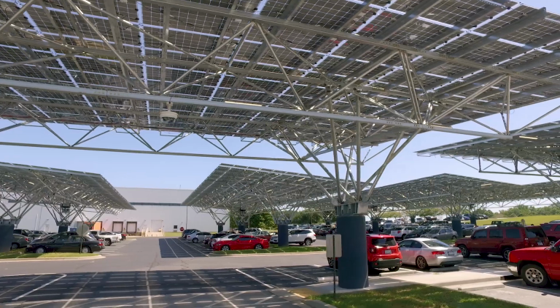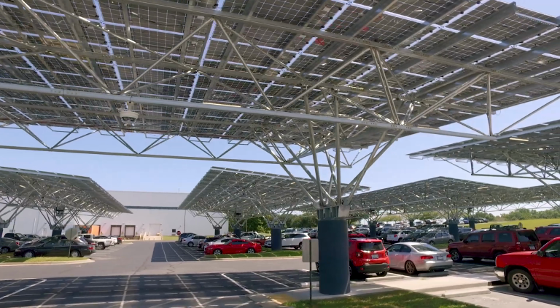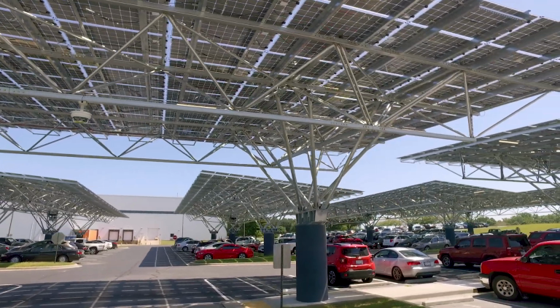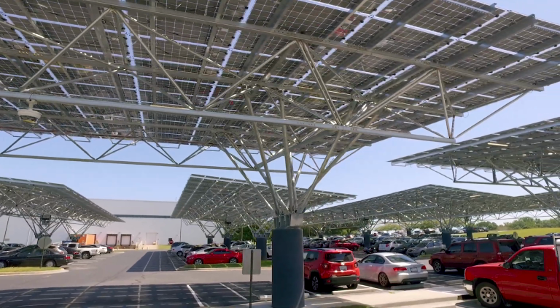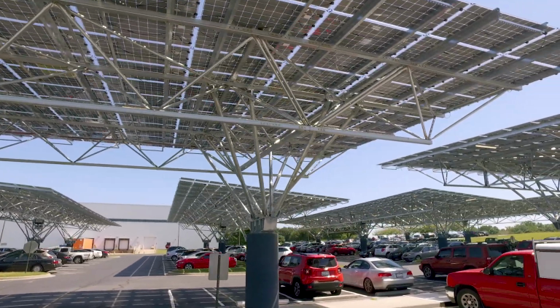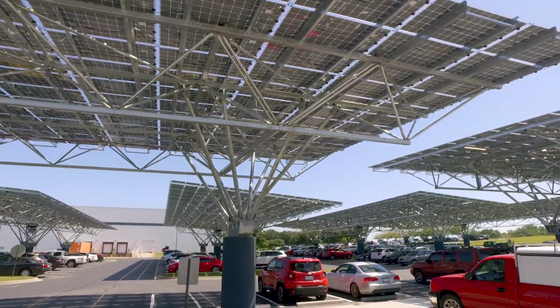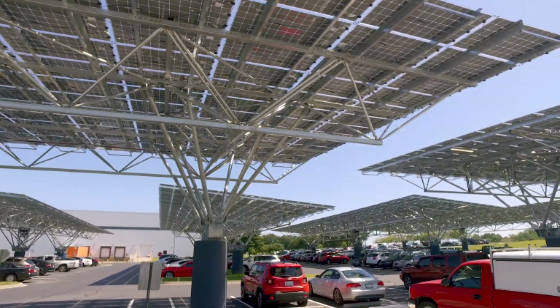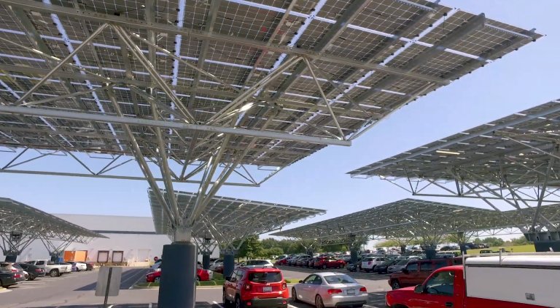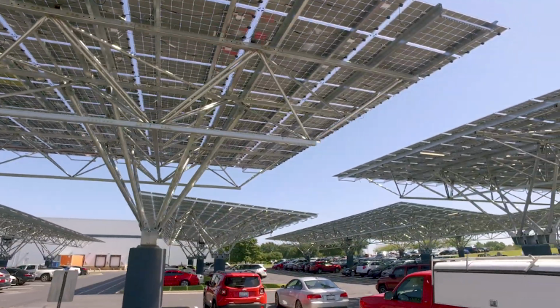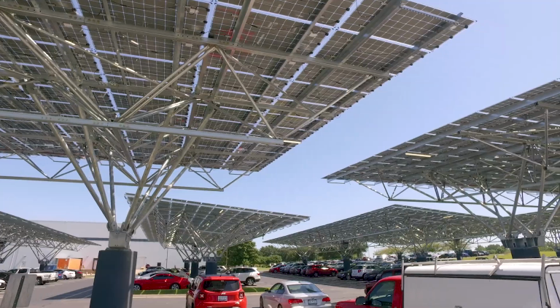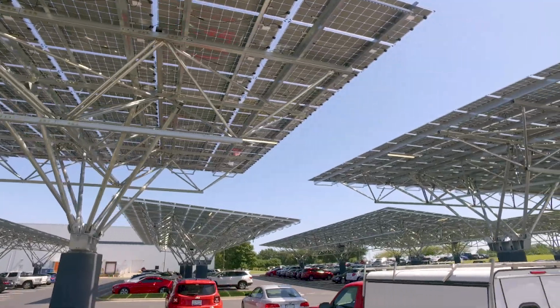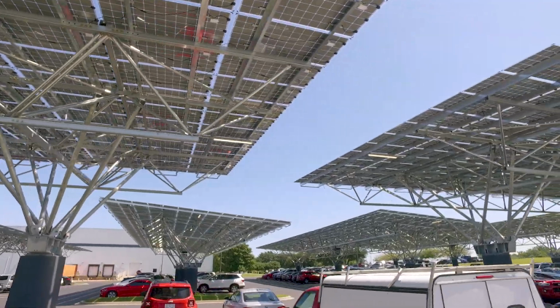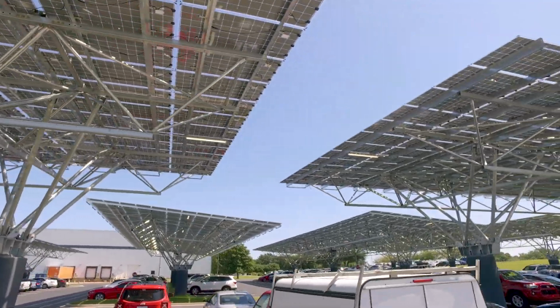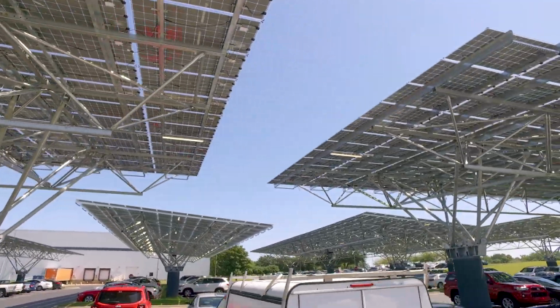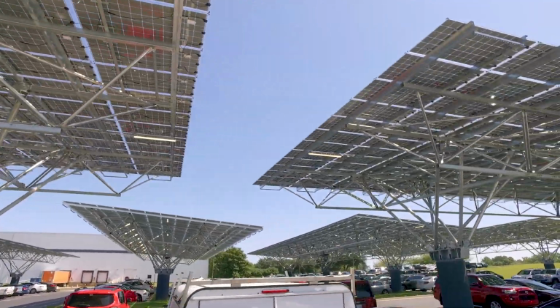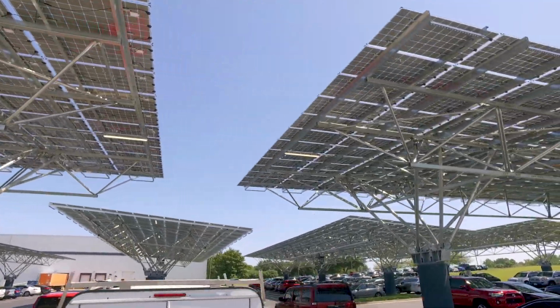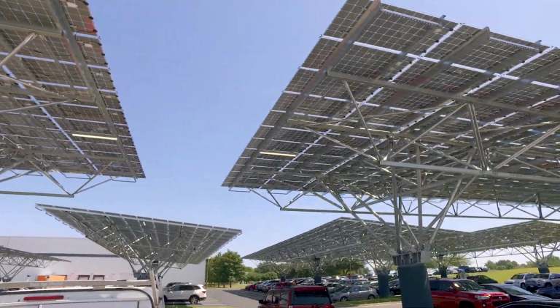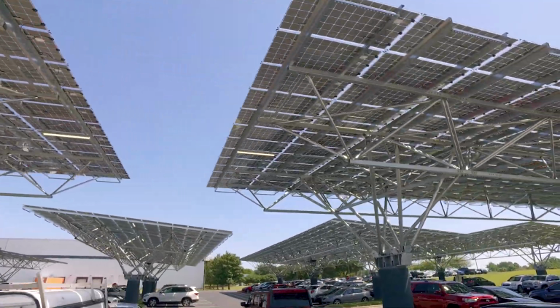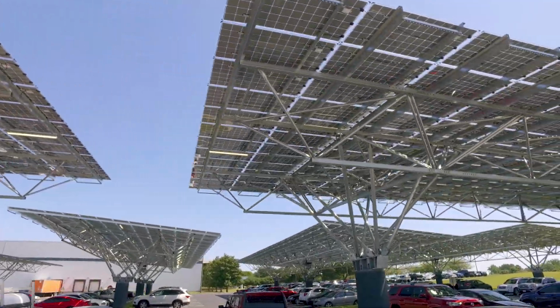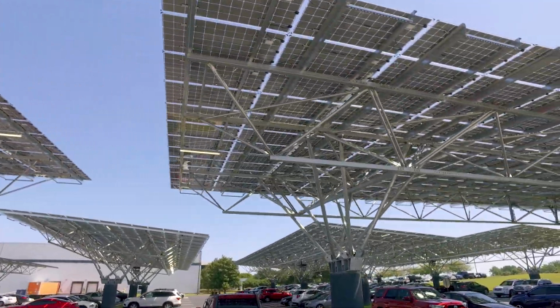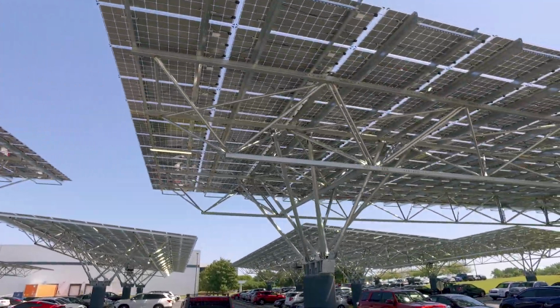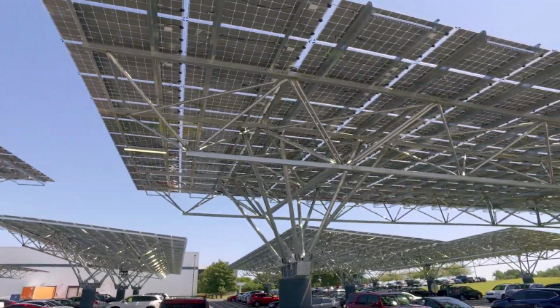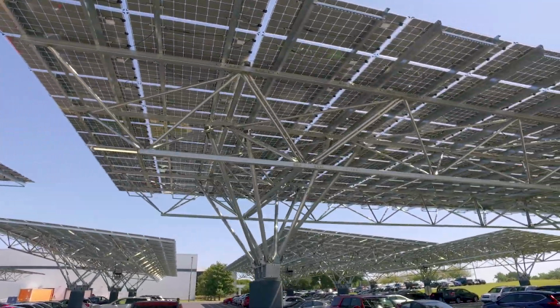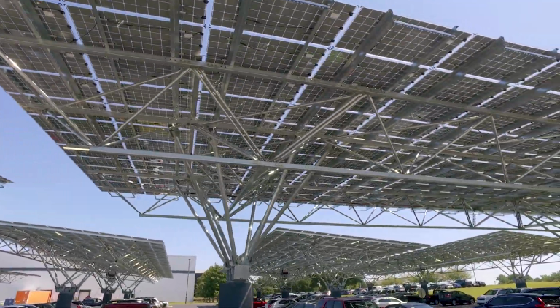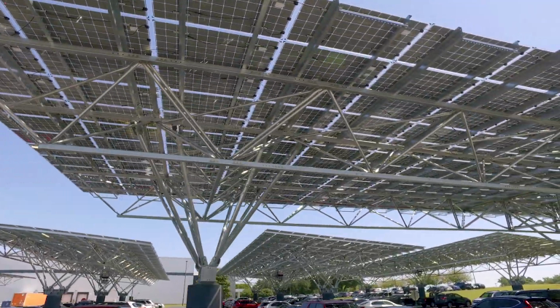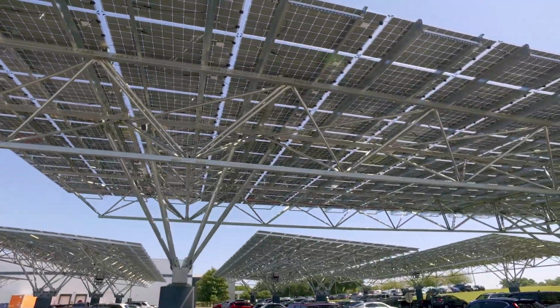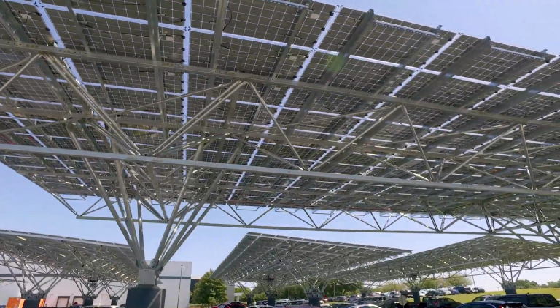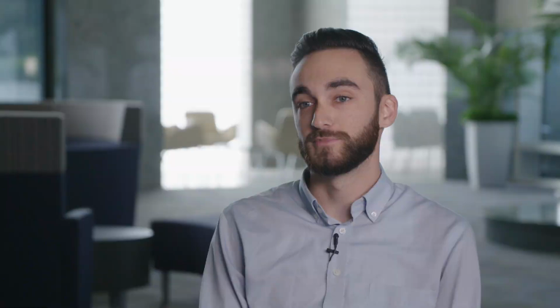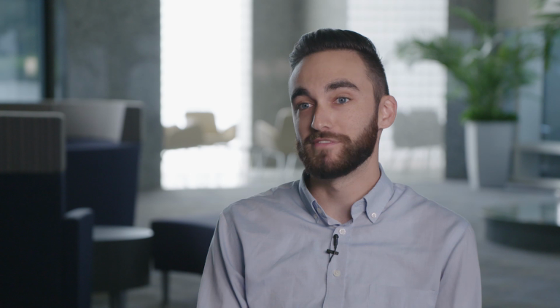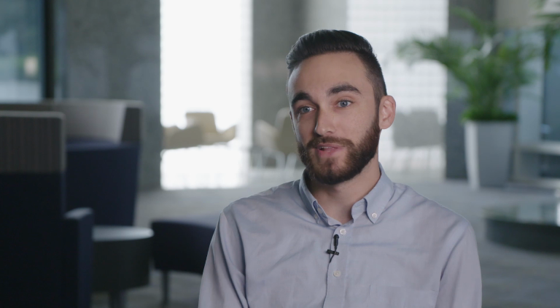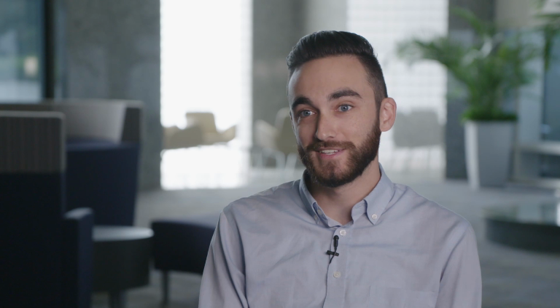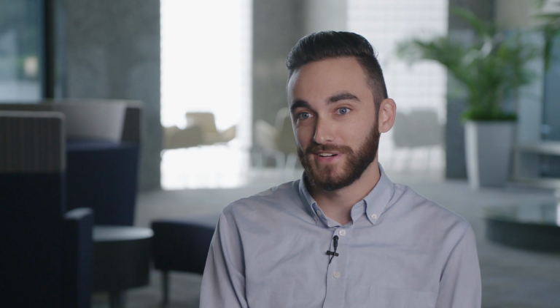I really like the height of the system. Everything's really open, really minimal, really clean. Not only are you saving energy and producing energy, you're saving the planet as well.